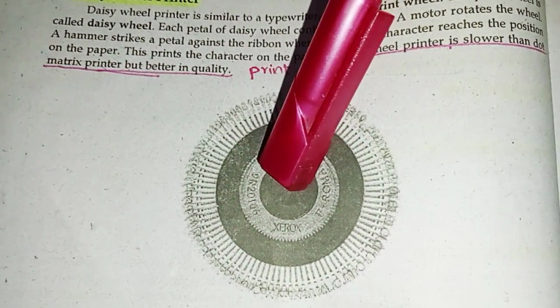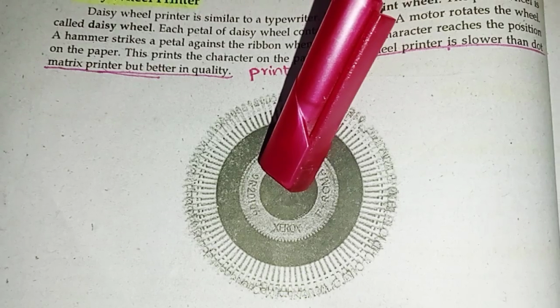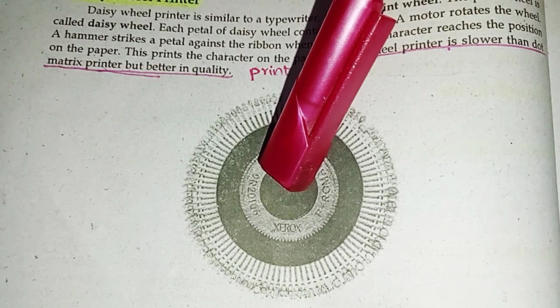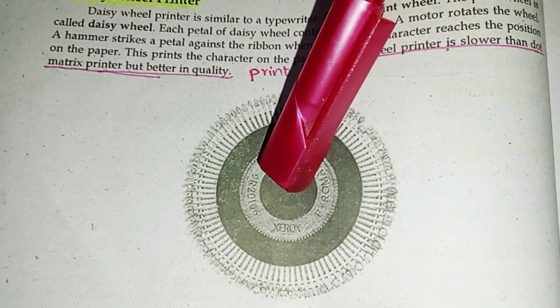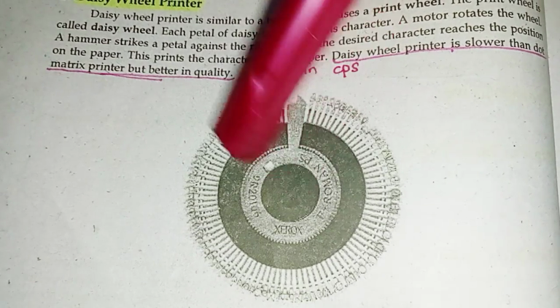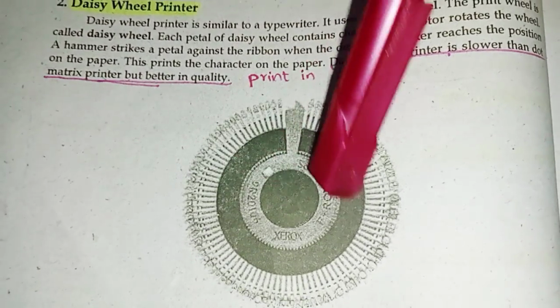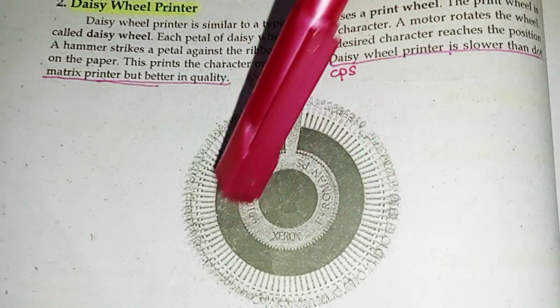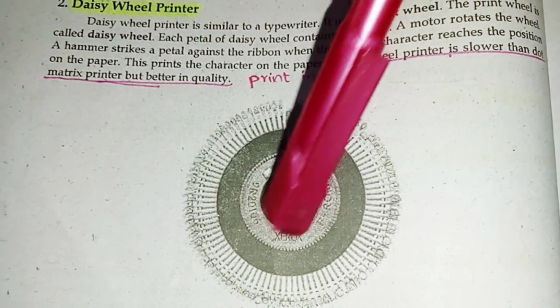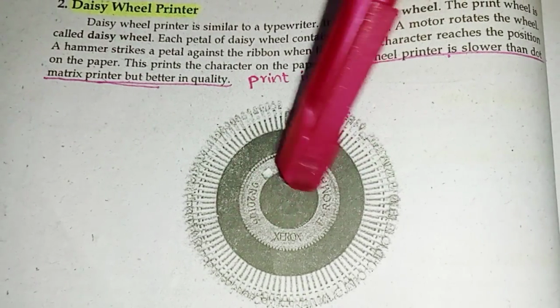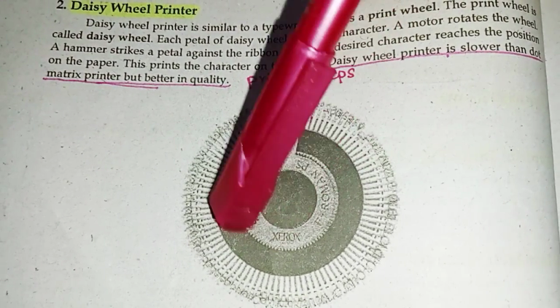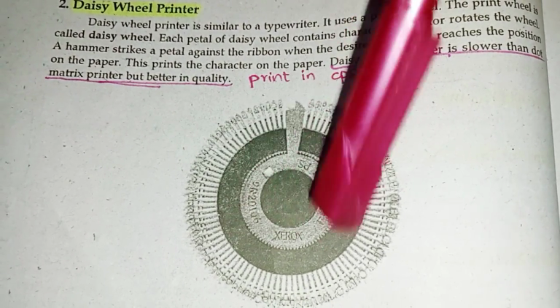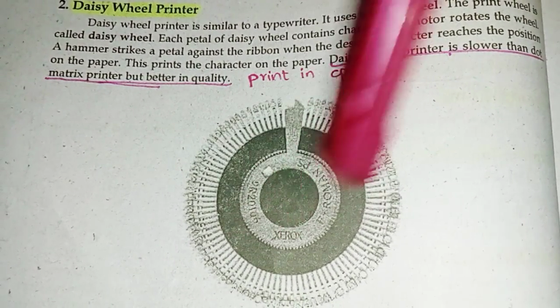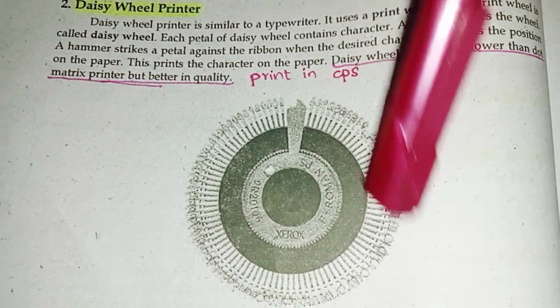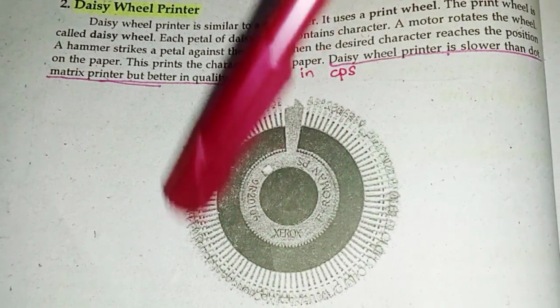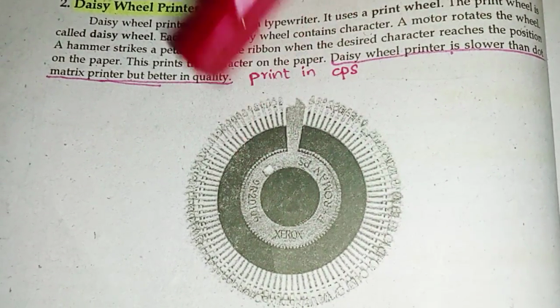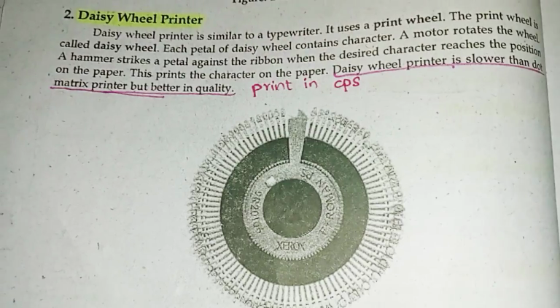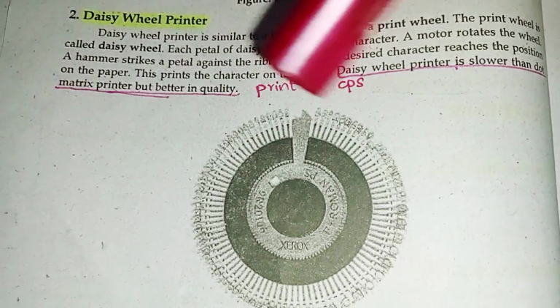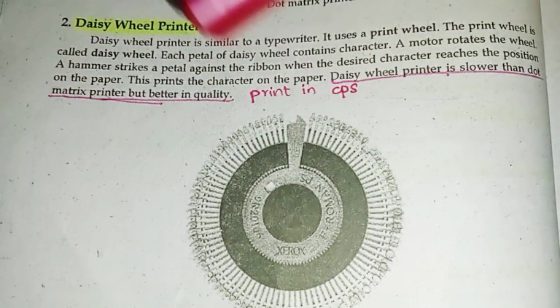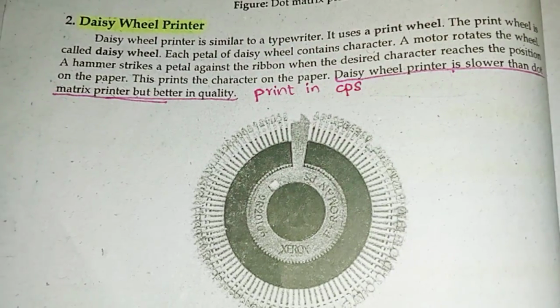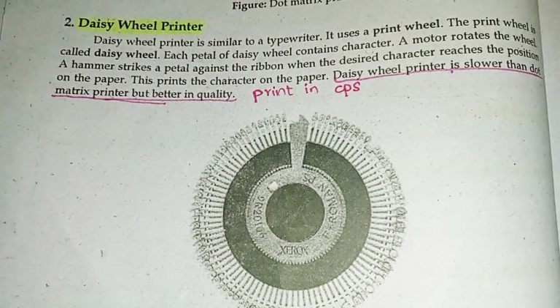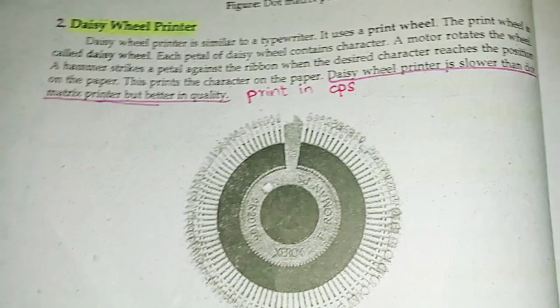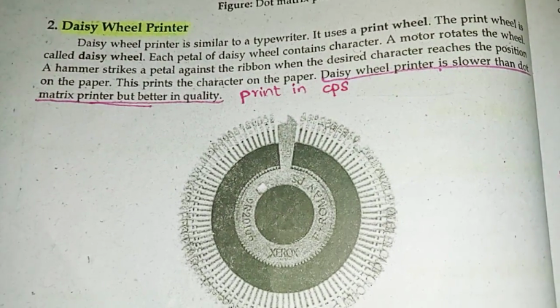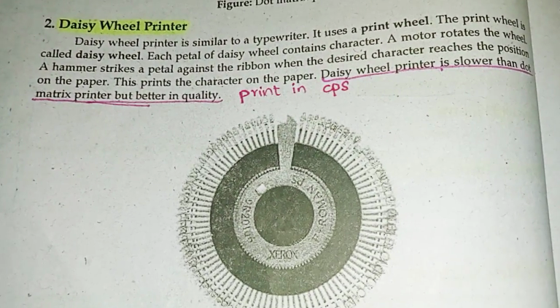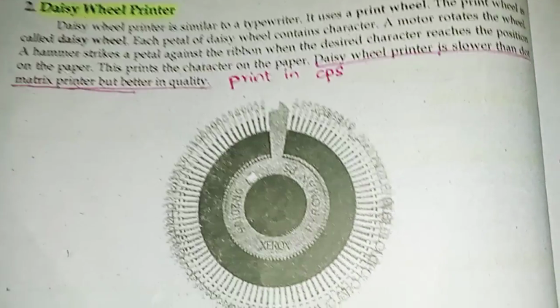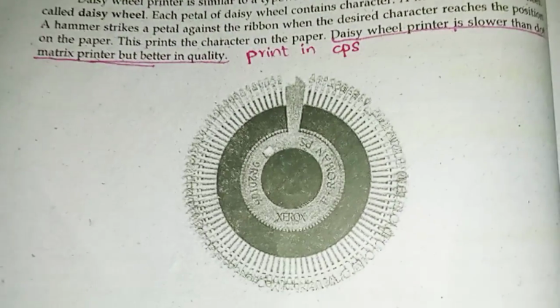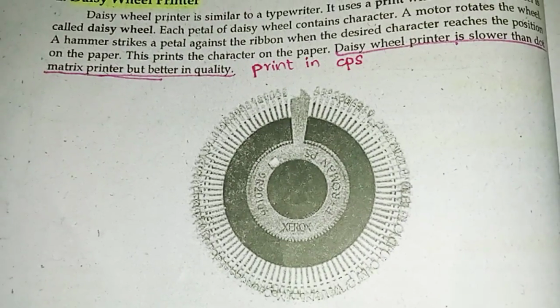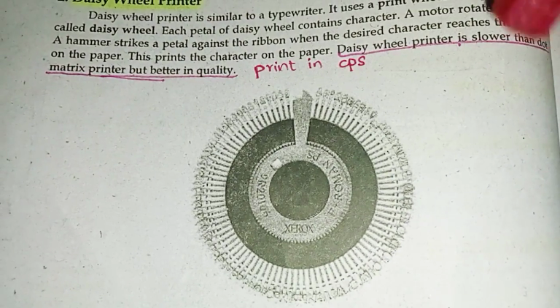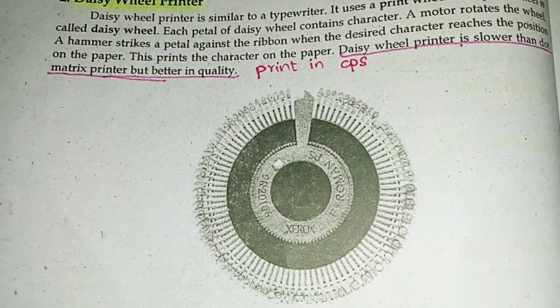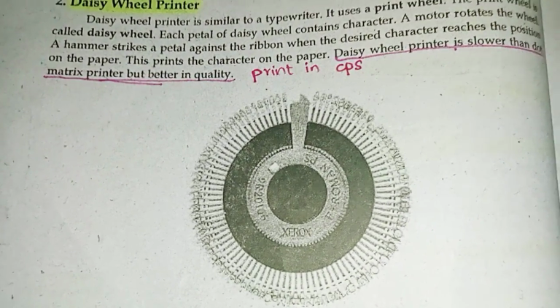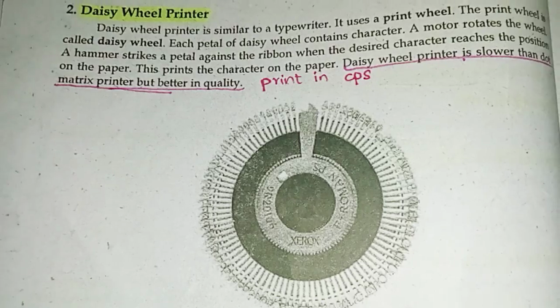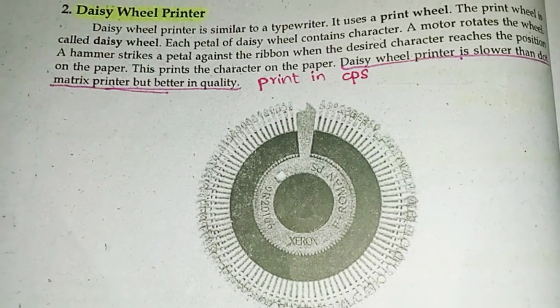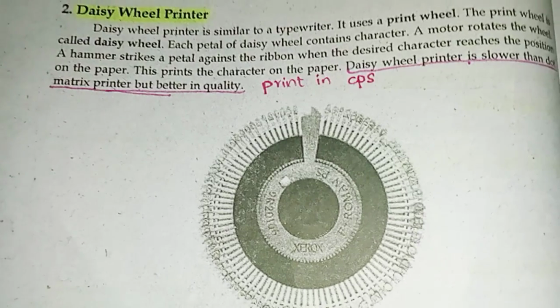This is the motor which rotates the petals. And at a single time, this is a line of print.